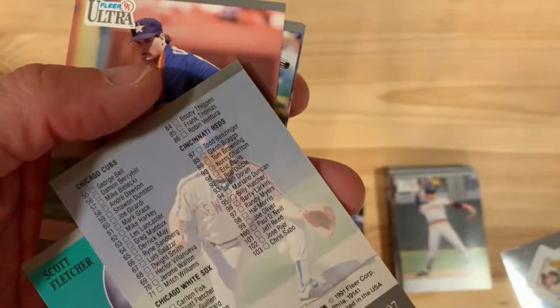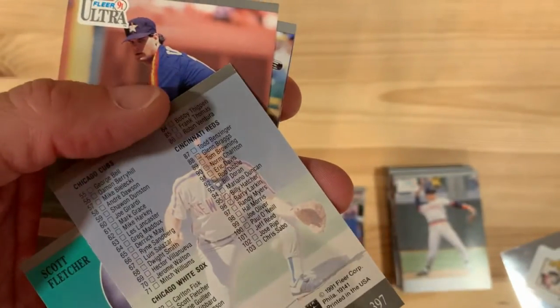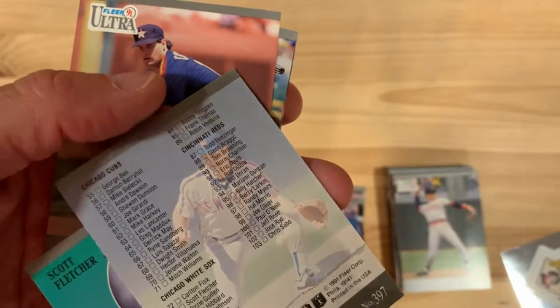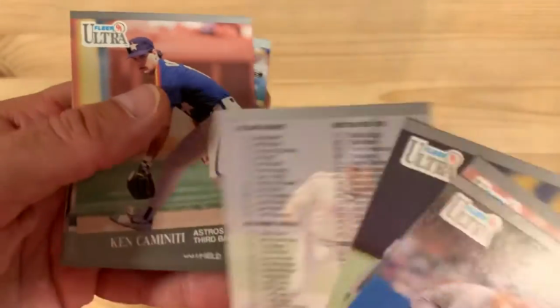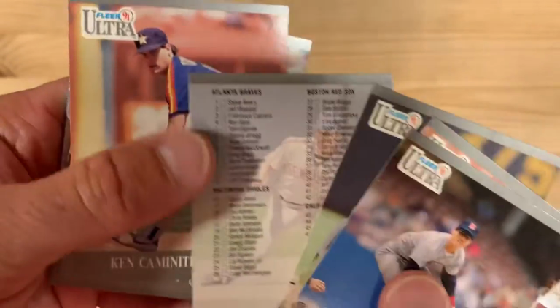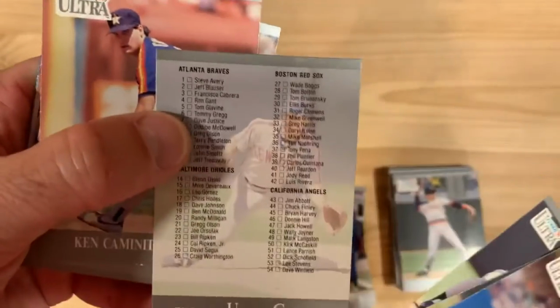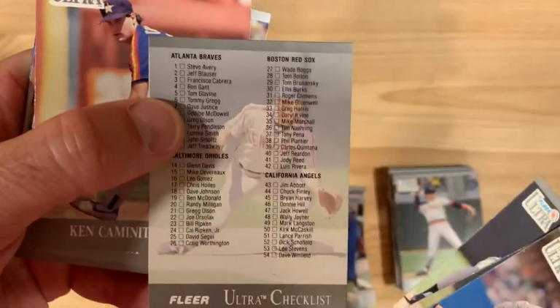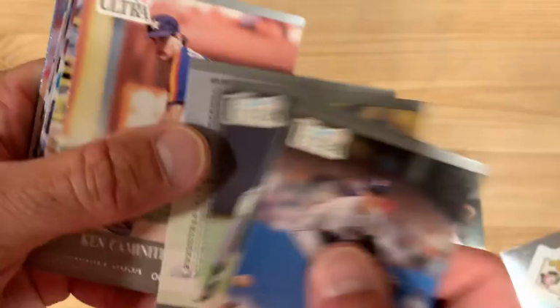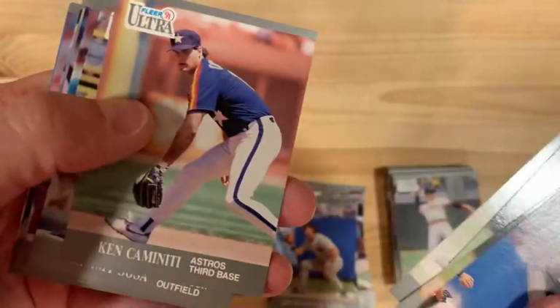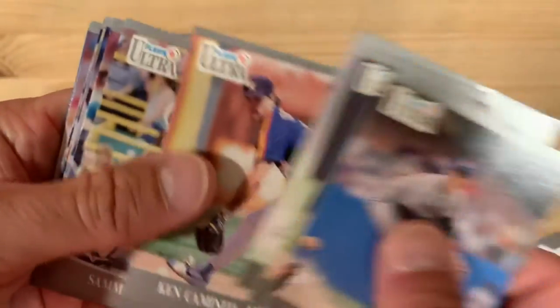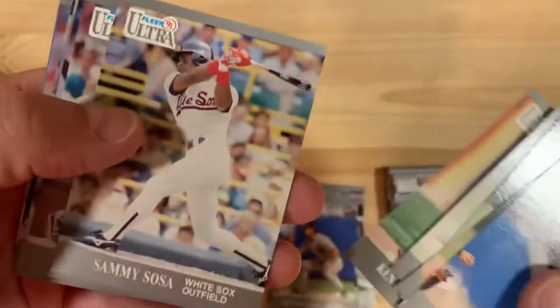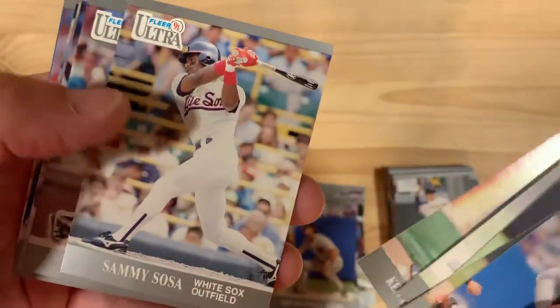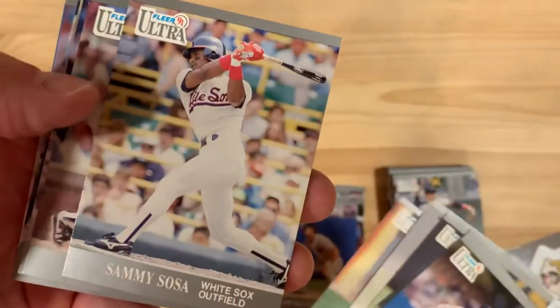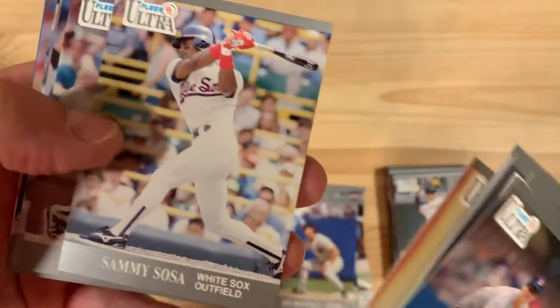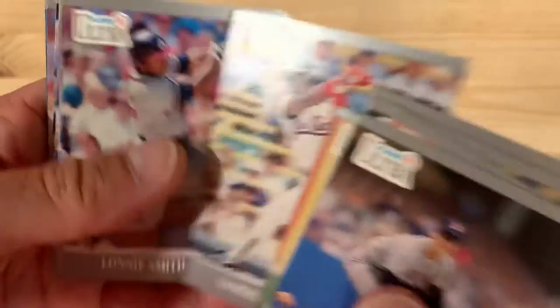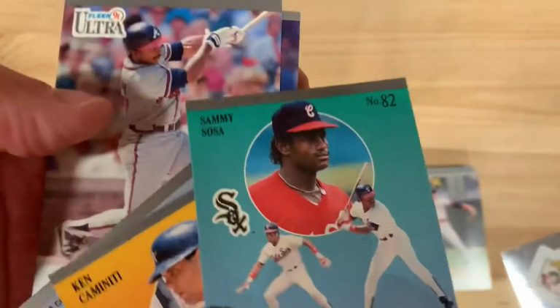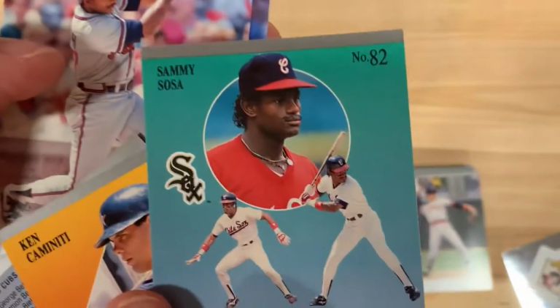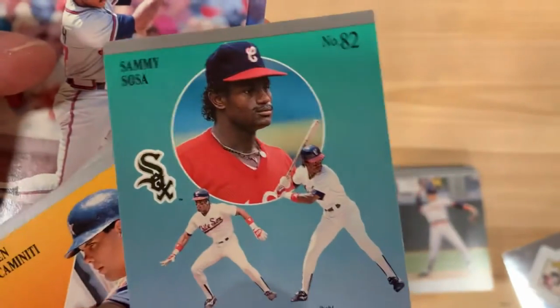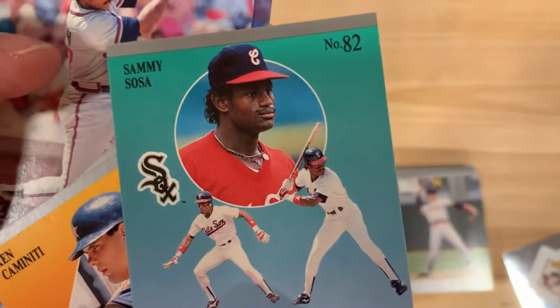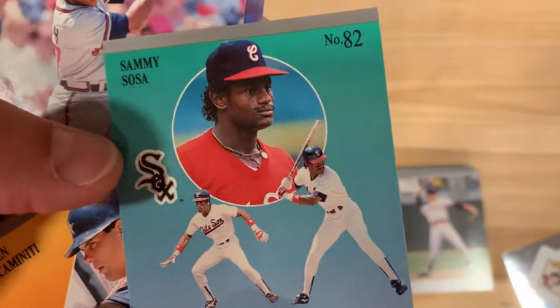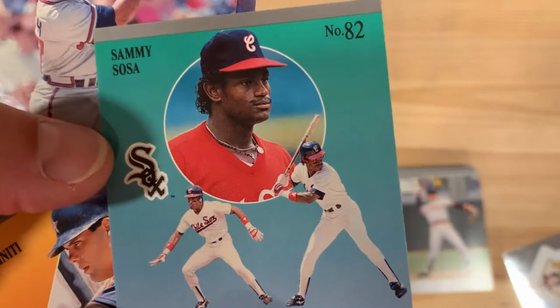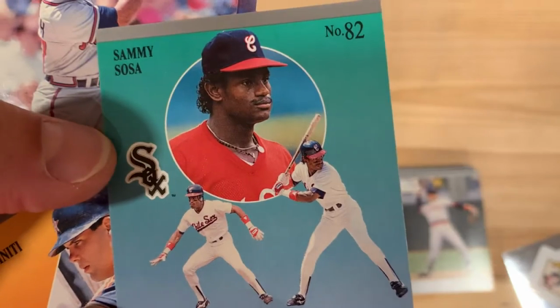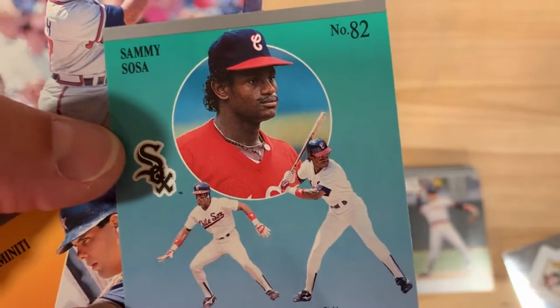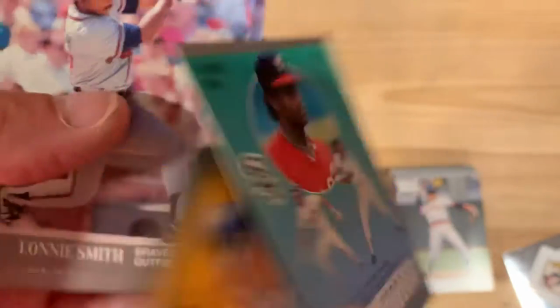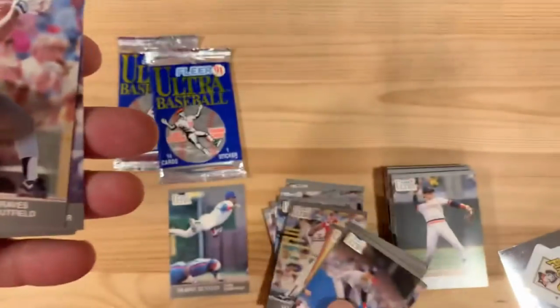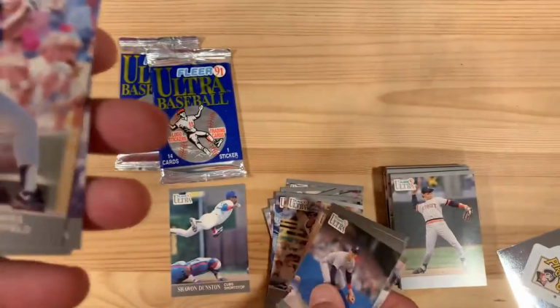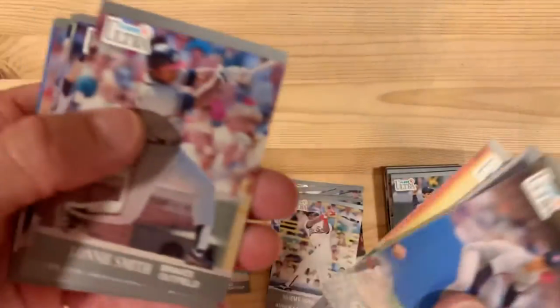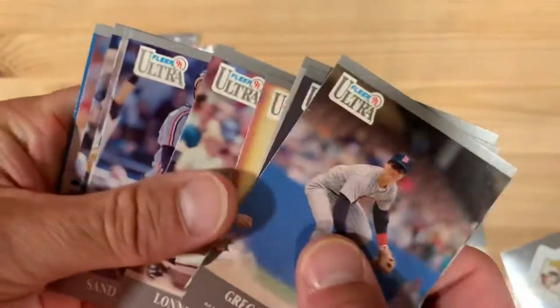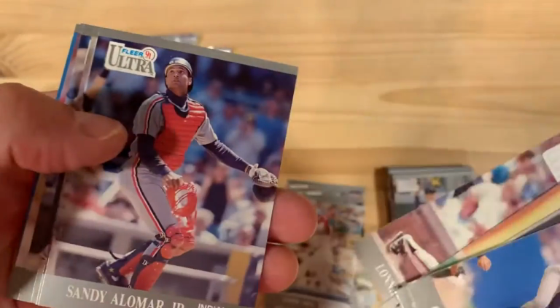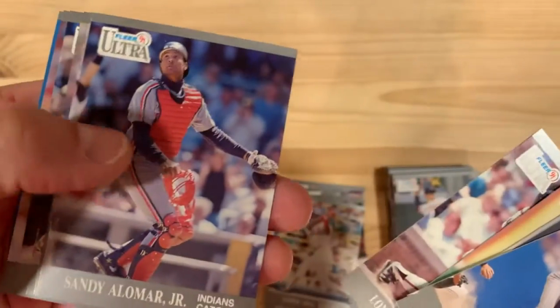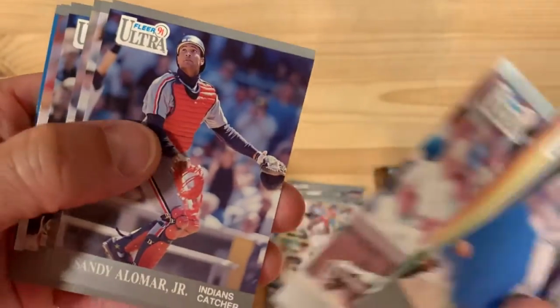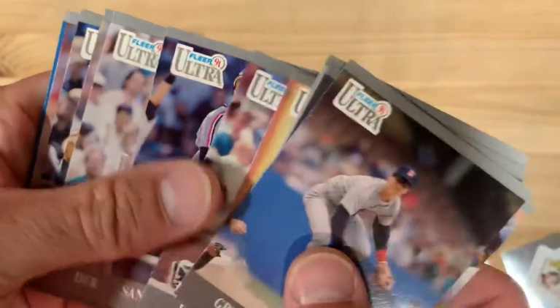Also cool are all the players on the checklist. There's a Nolan Ryan that exists out there. There's a Sammy Sosa — that's a good one. Second year card for him. Sandy Alomar Jr.